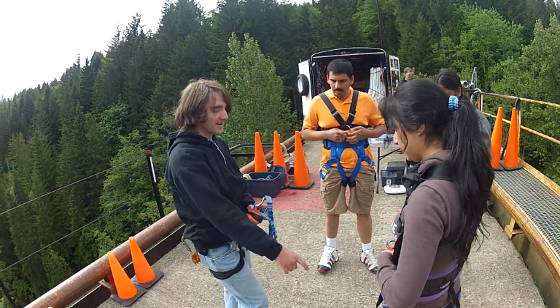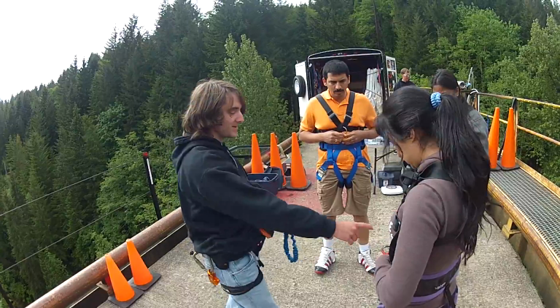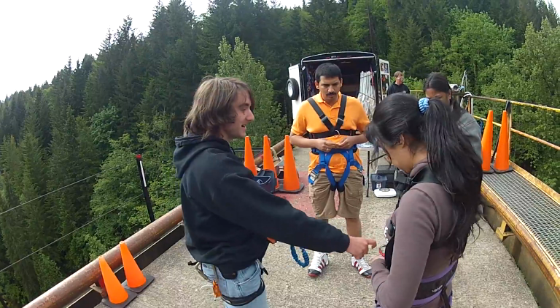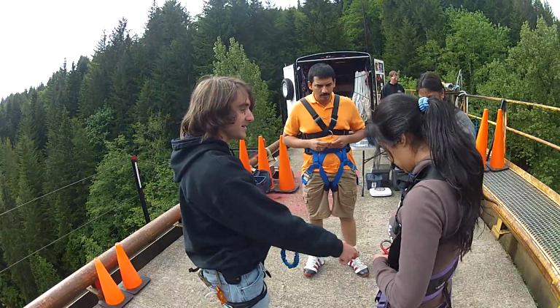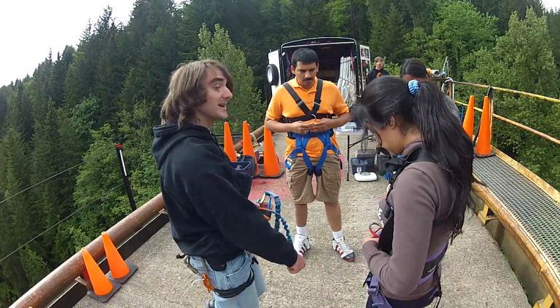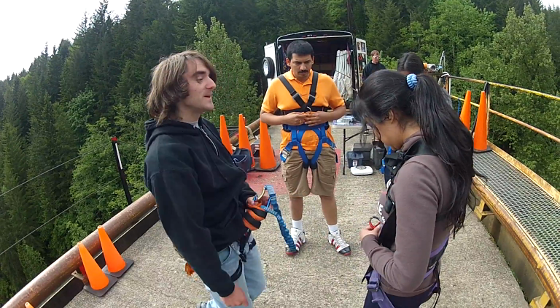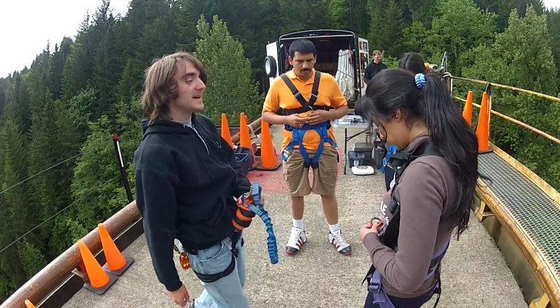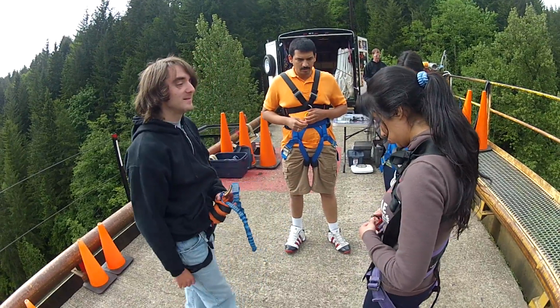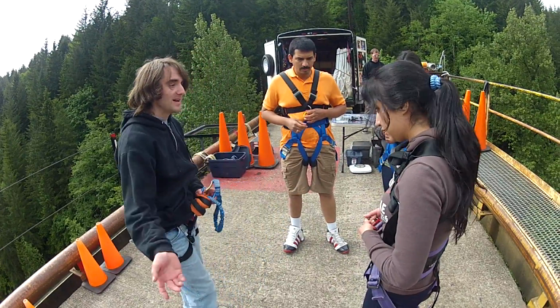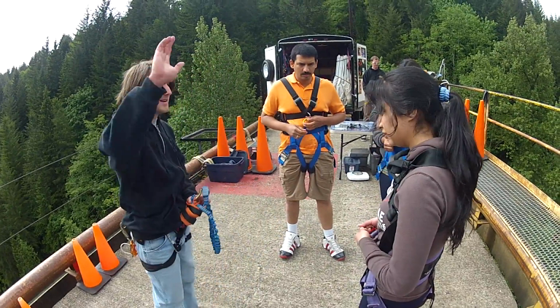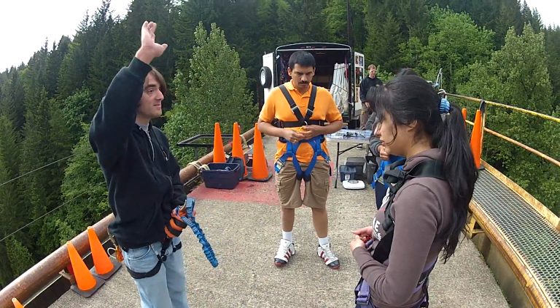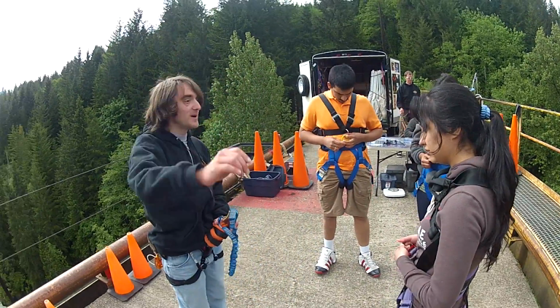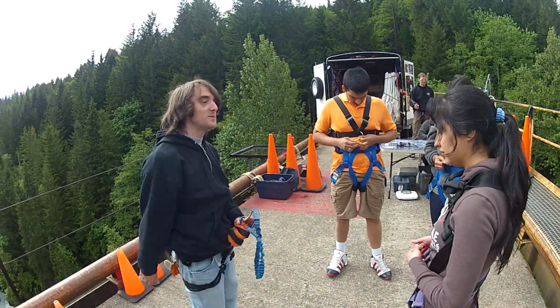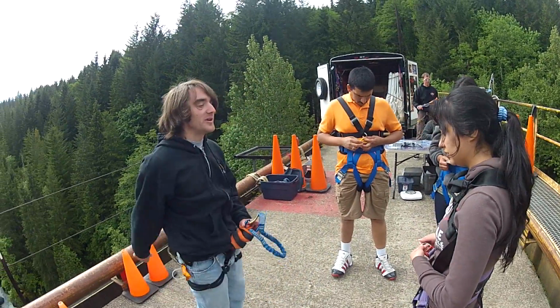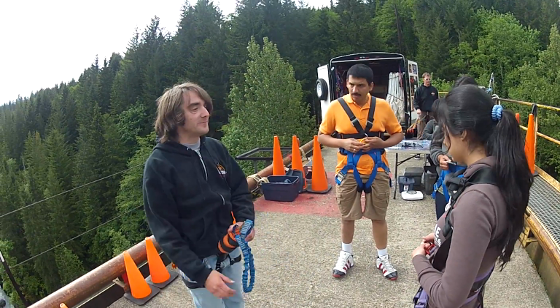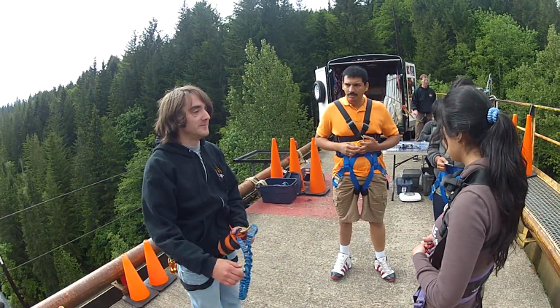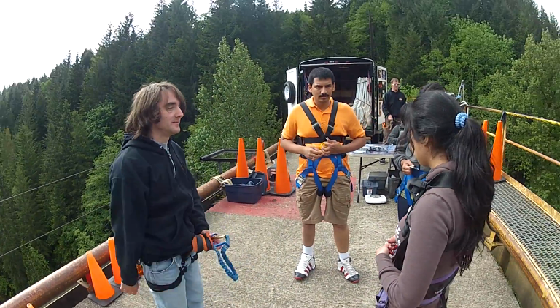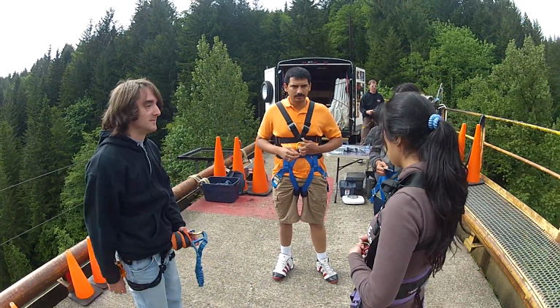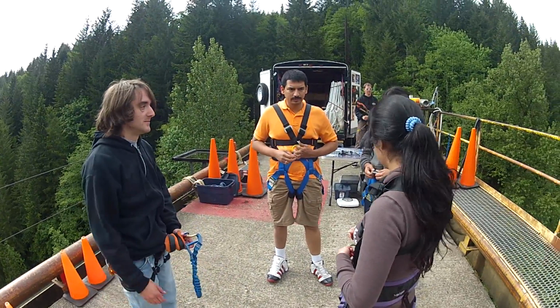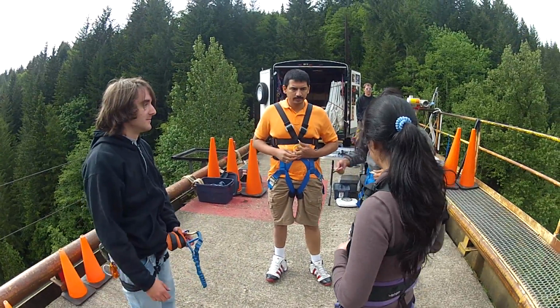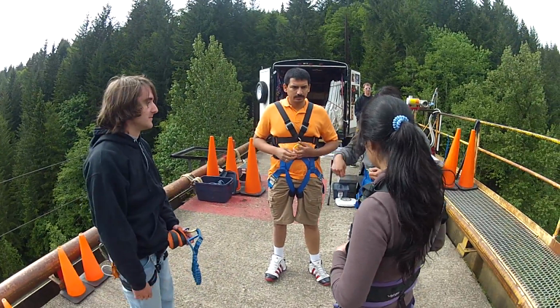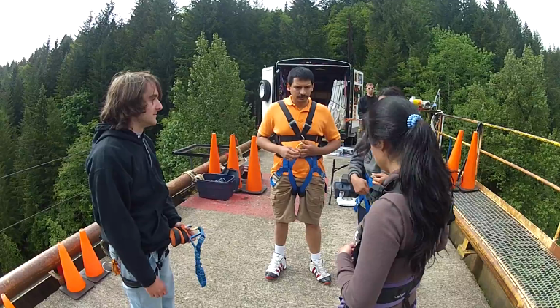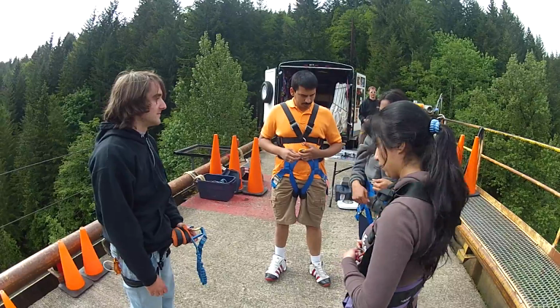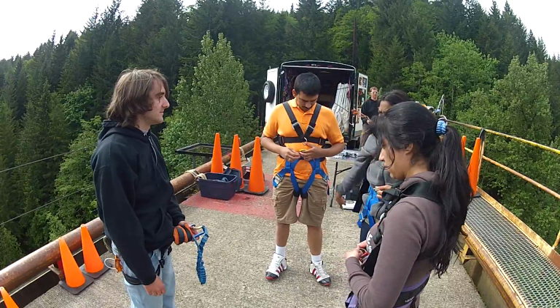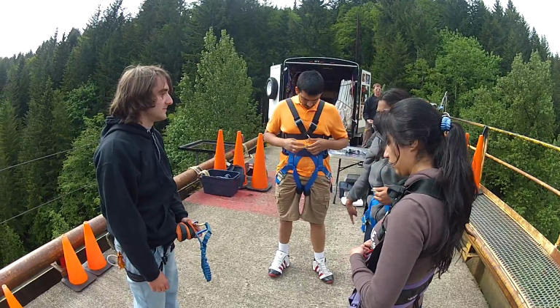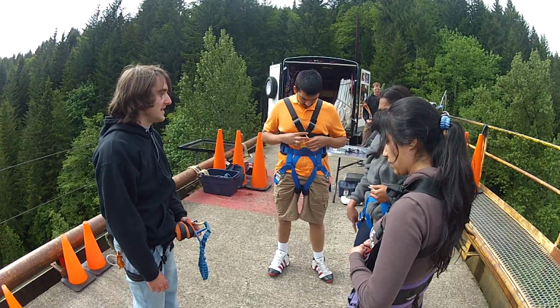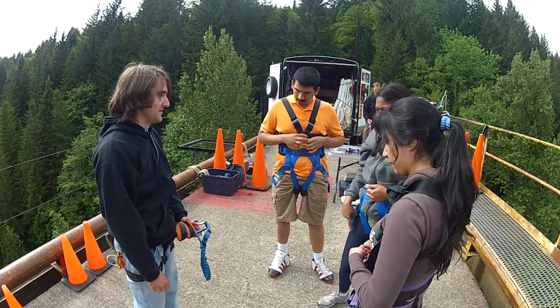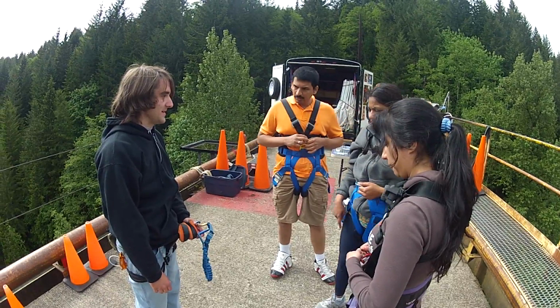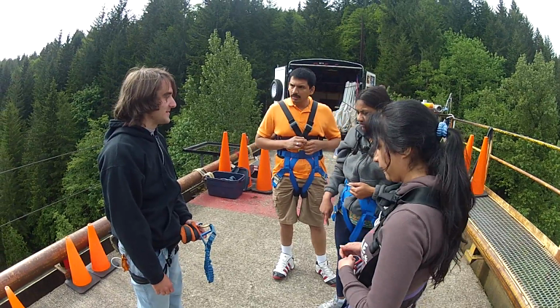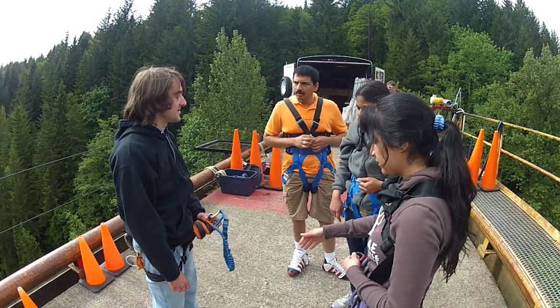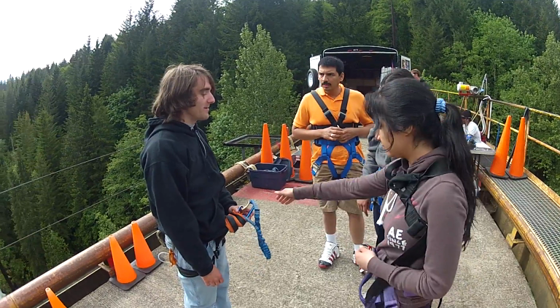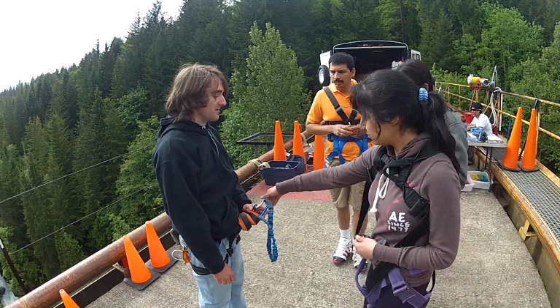You have a carabiner here, and you're going to clip into that, and give us a big wave and we'll pull you out. So we have to put it on after going down? Yes, otherwise there's no way back out.